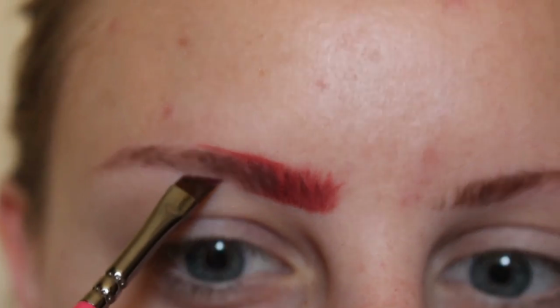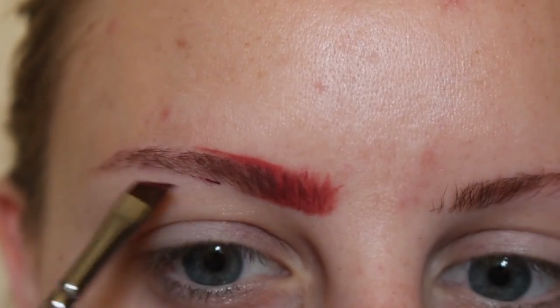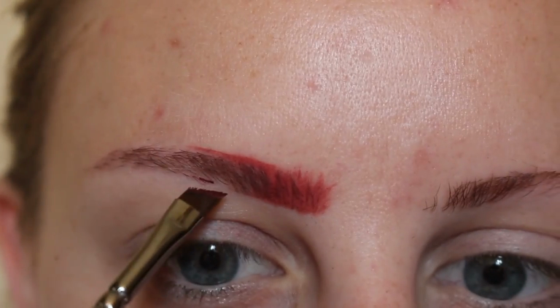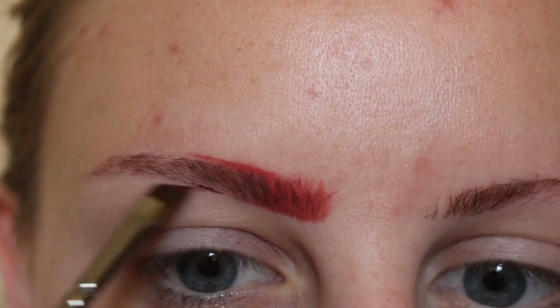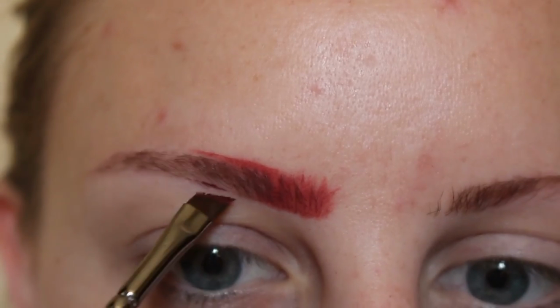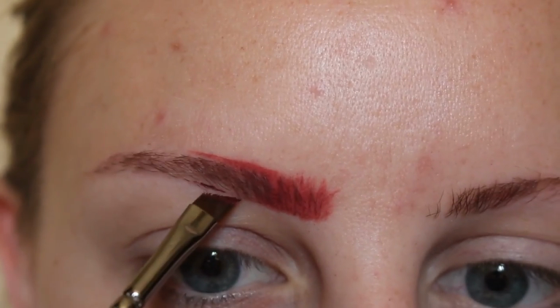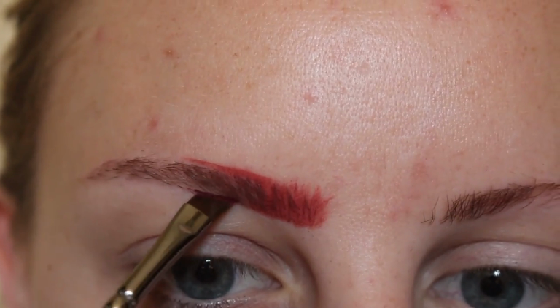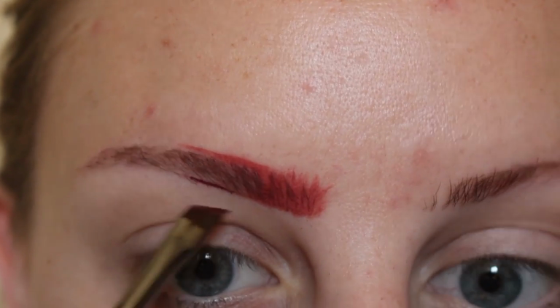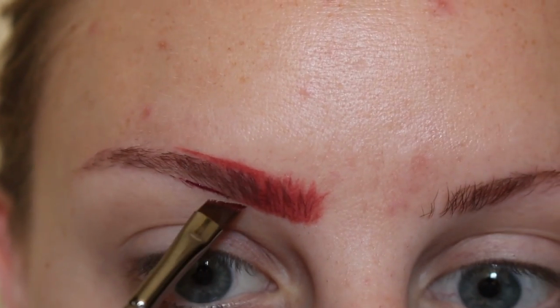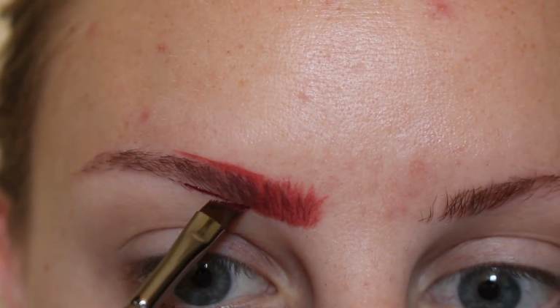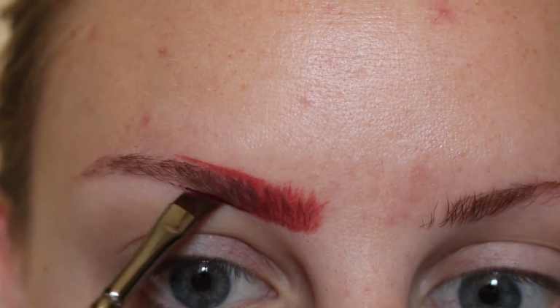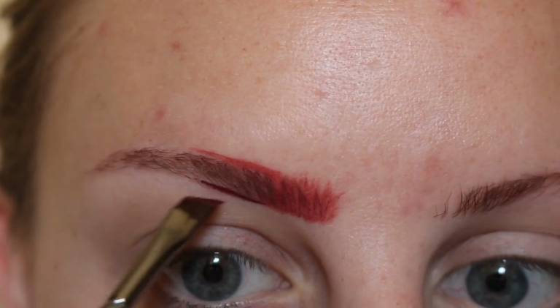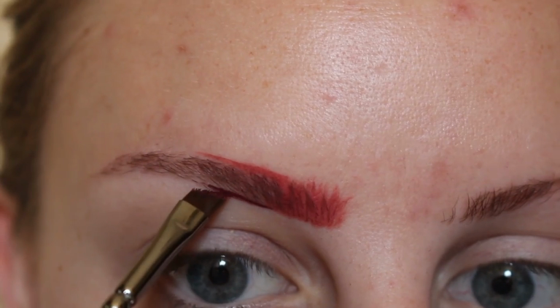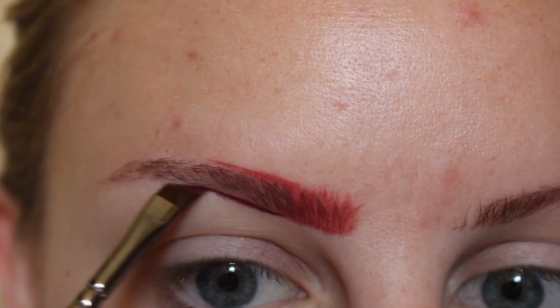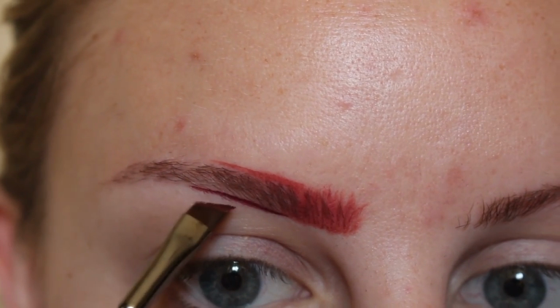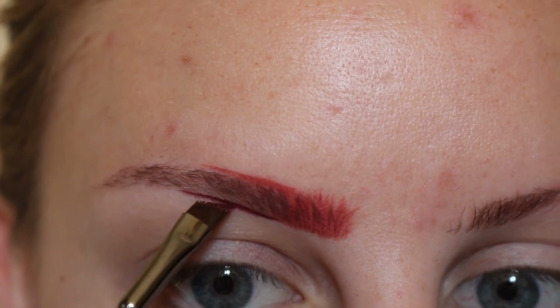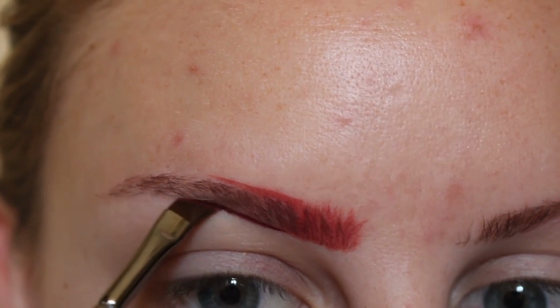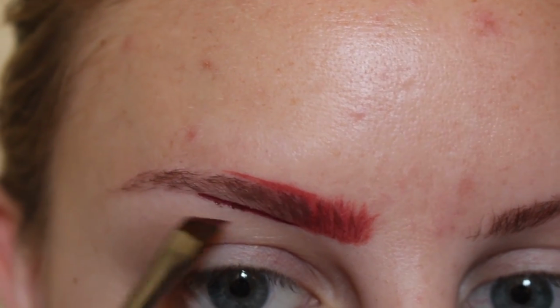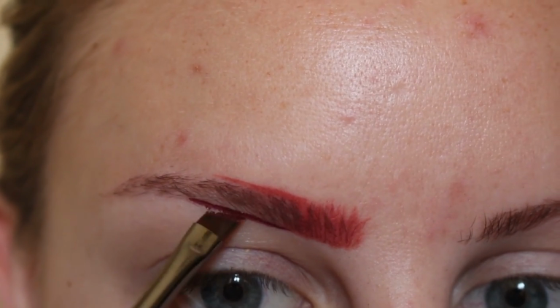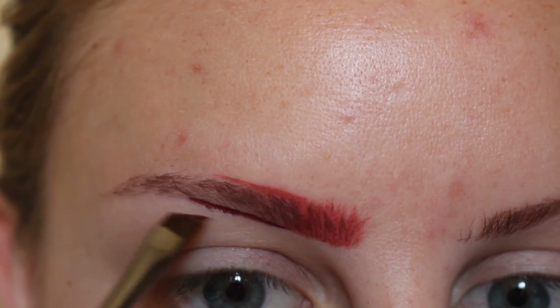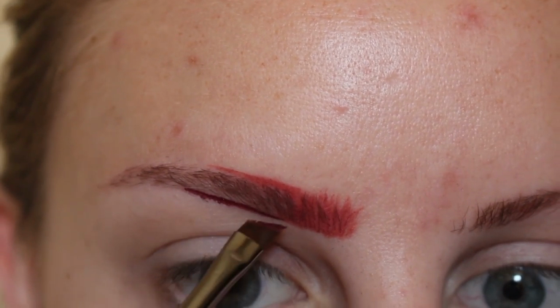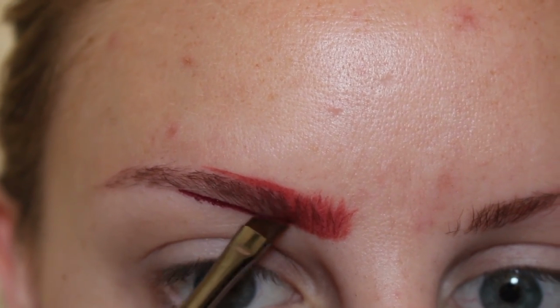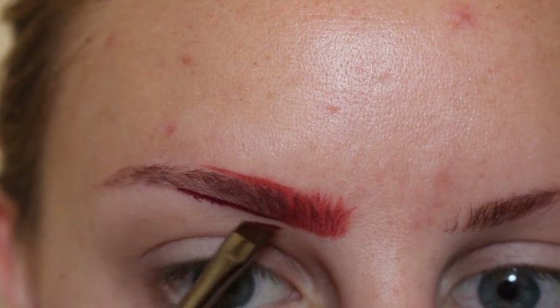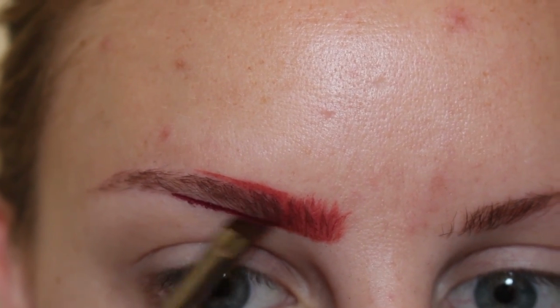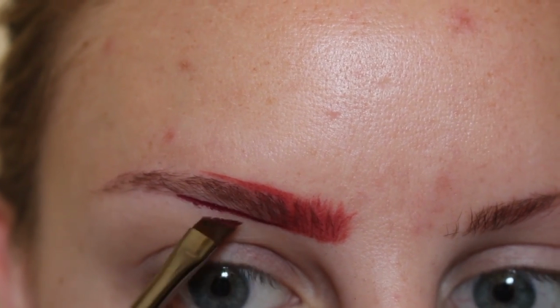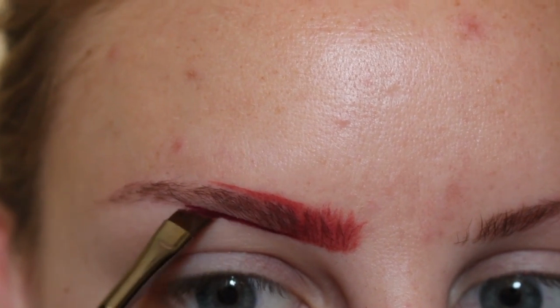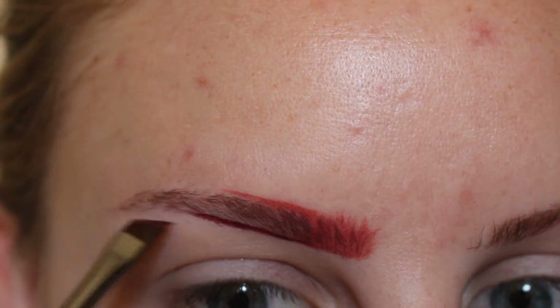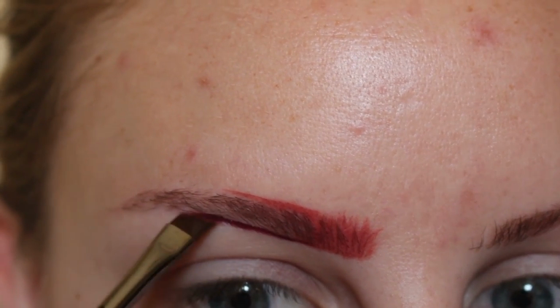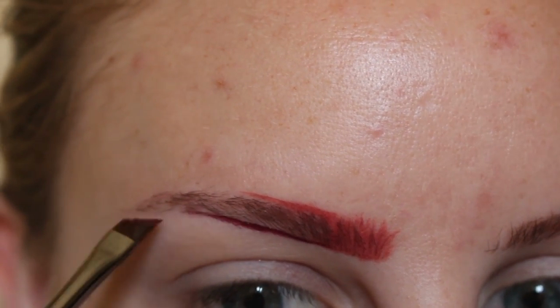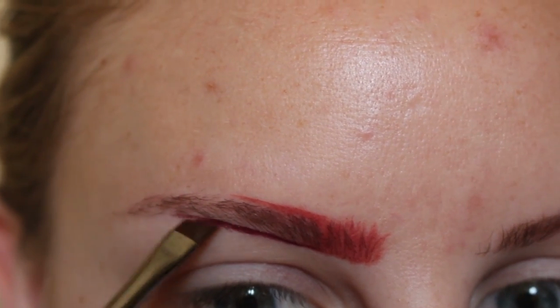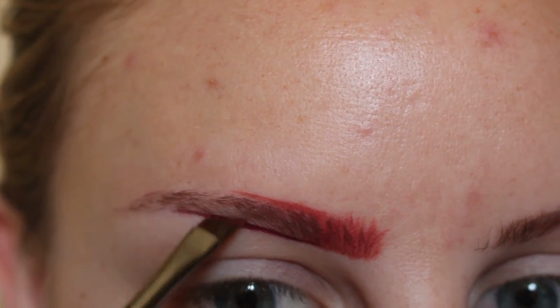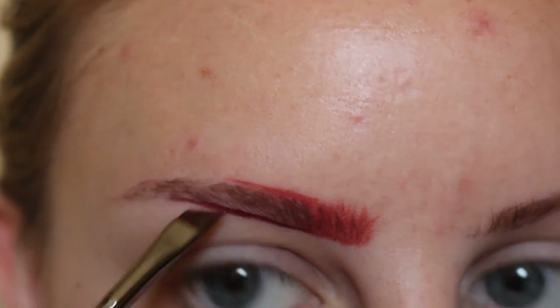Now, for the middle of my brow, I'm using the shade Exorcism, continuing to feather the product in horizontally.